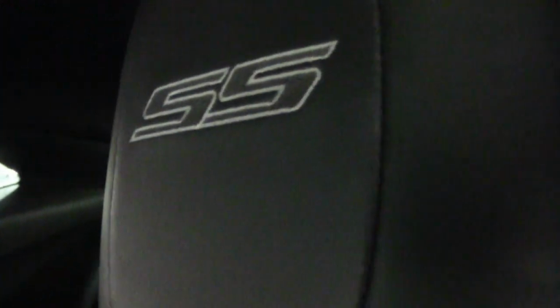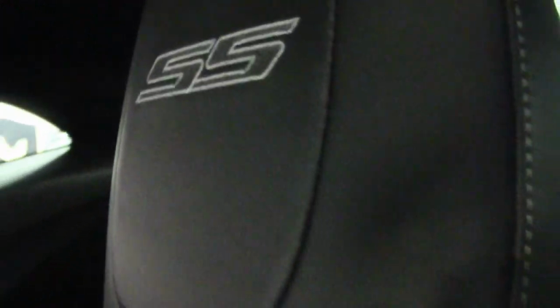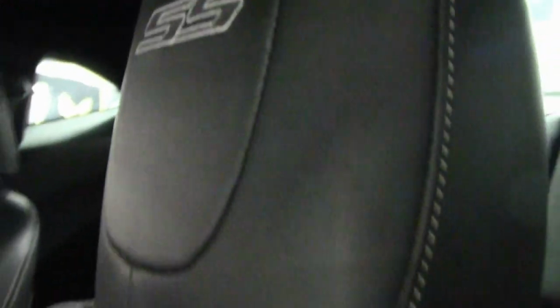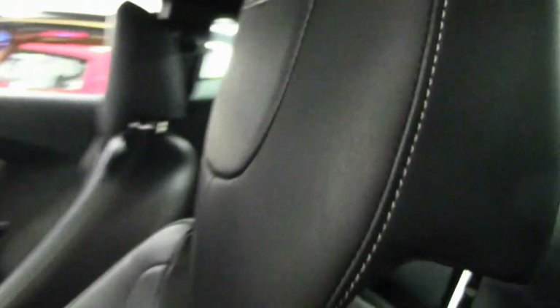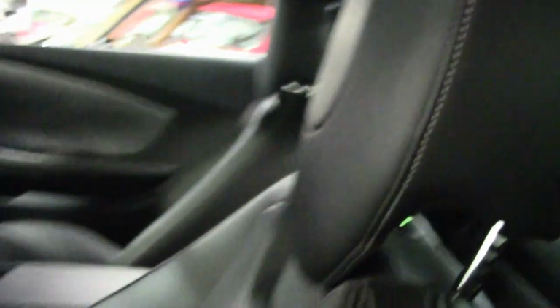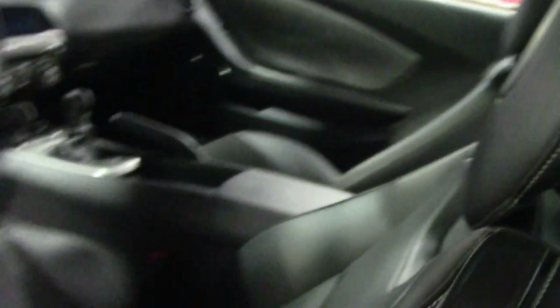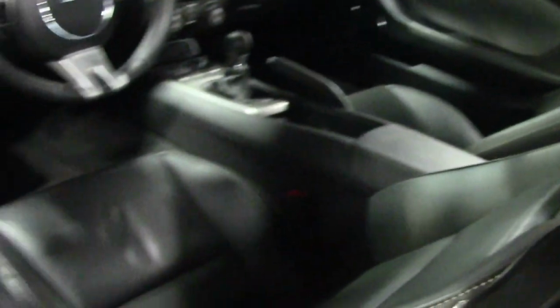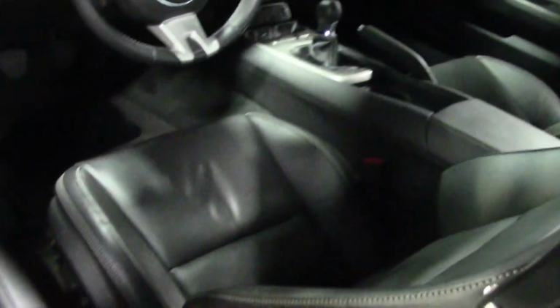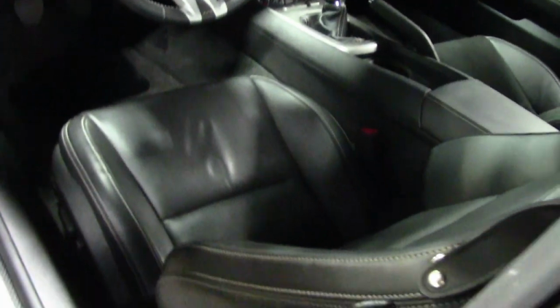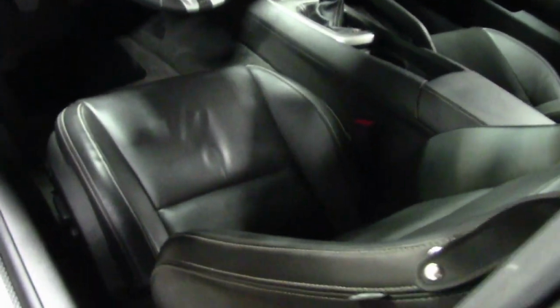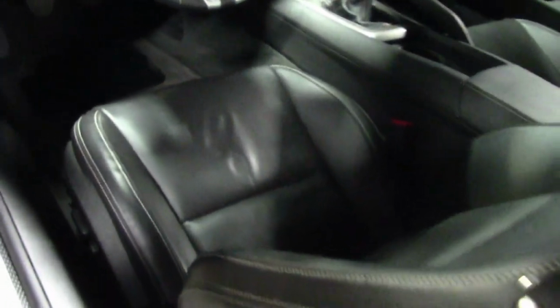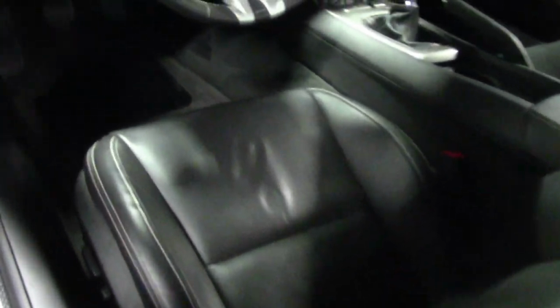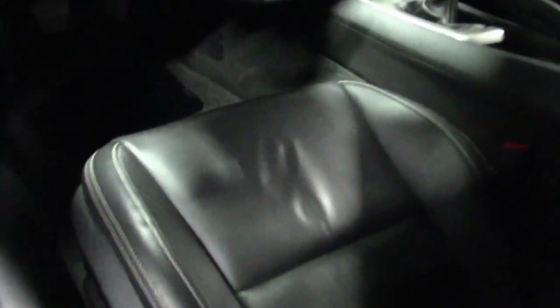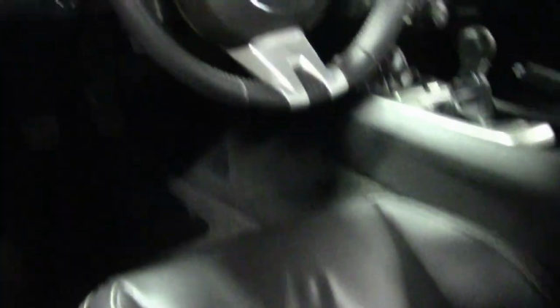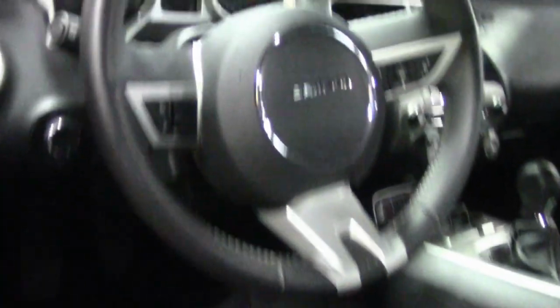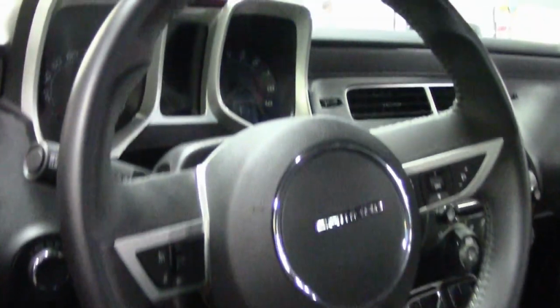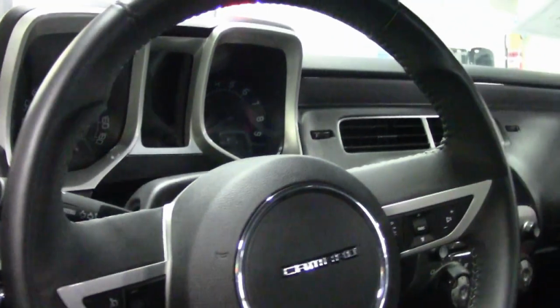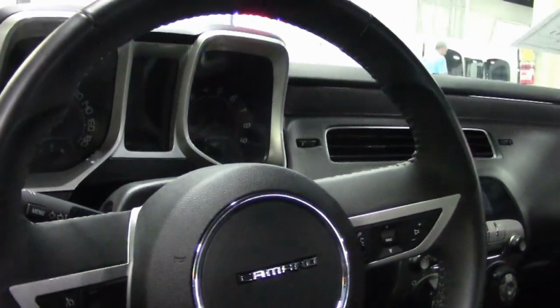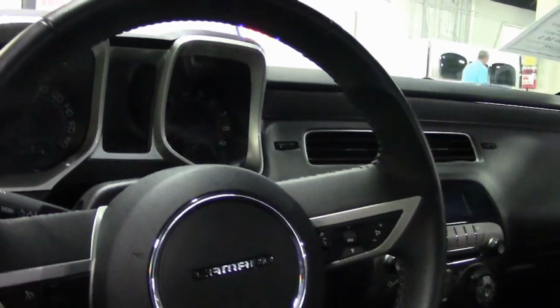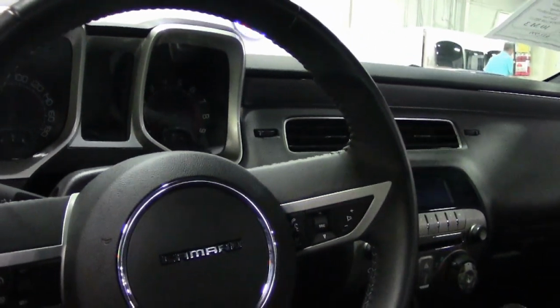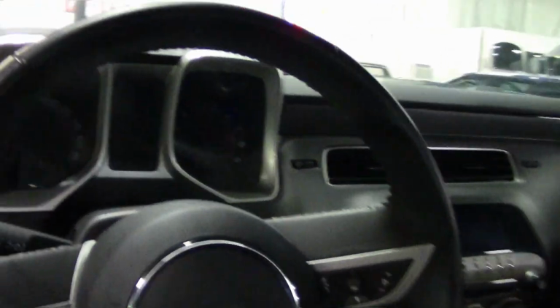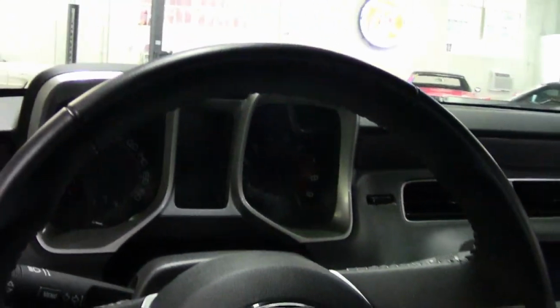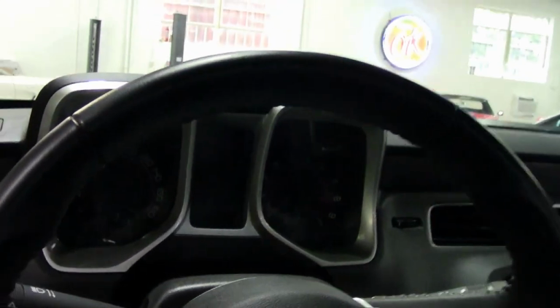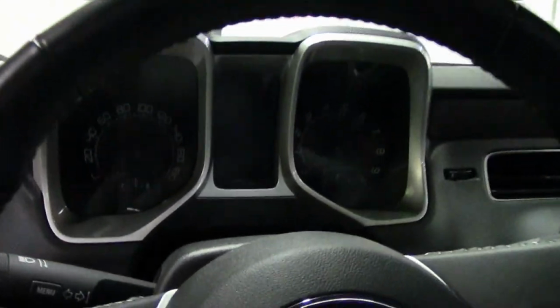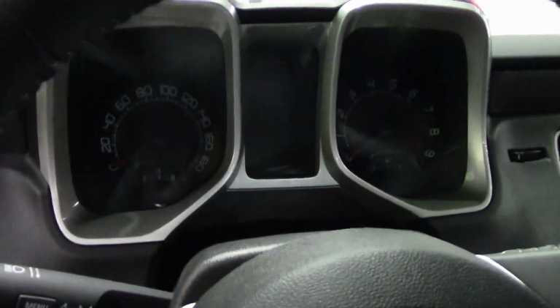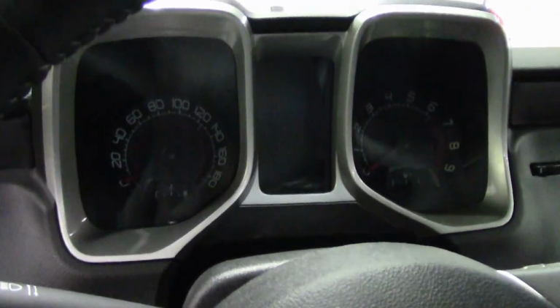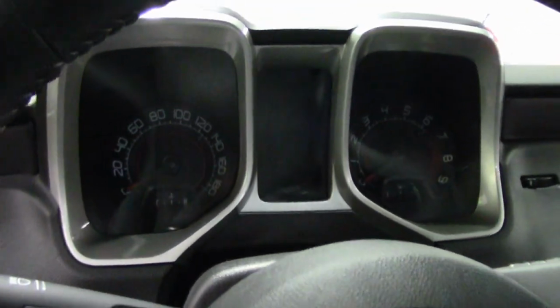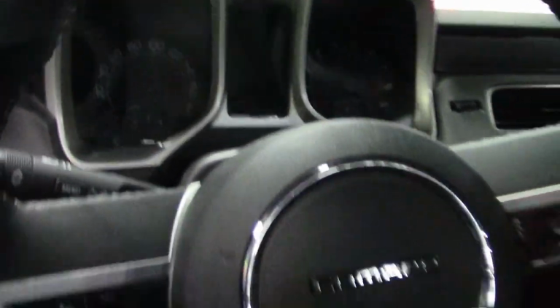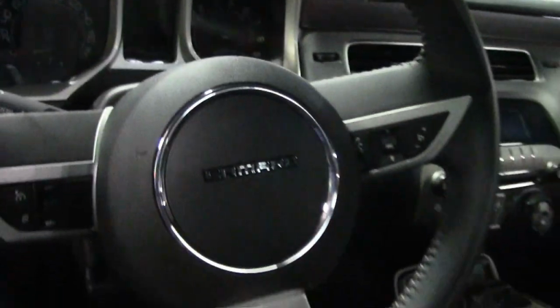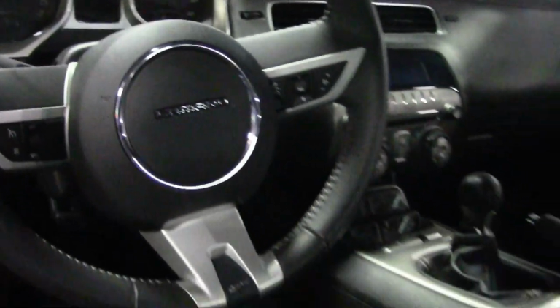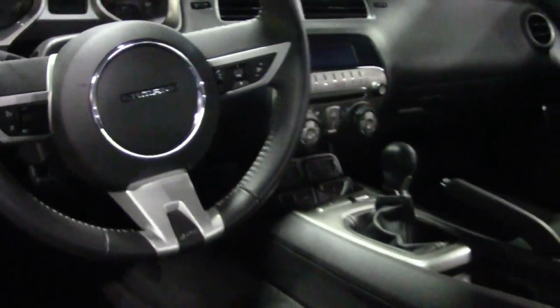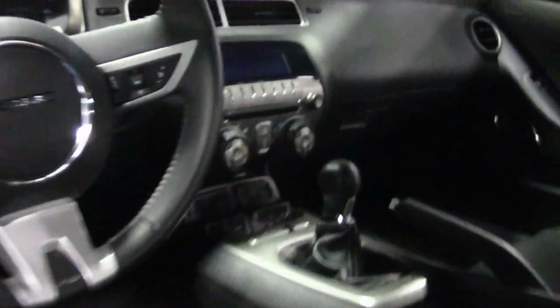This Camaro comes highly optioned with the 2SS package, RS package, and rare ground effects package. Take a close look at this car online and view beautiful pictures at buyavet.net in great detail.